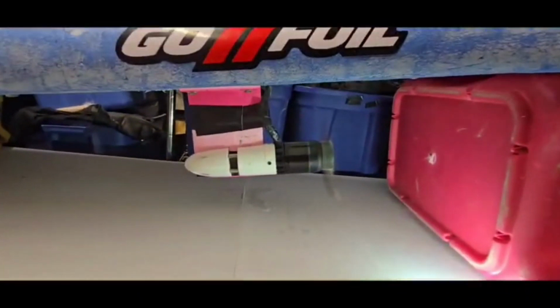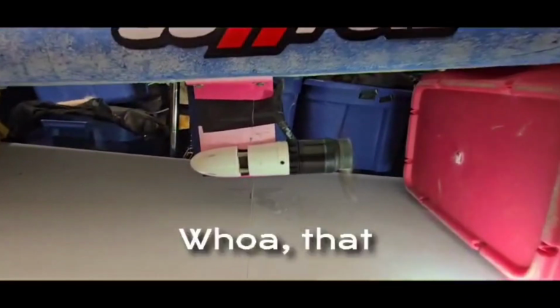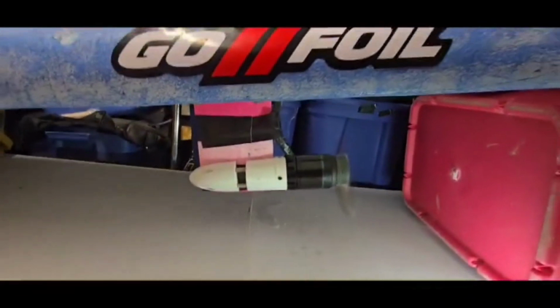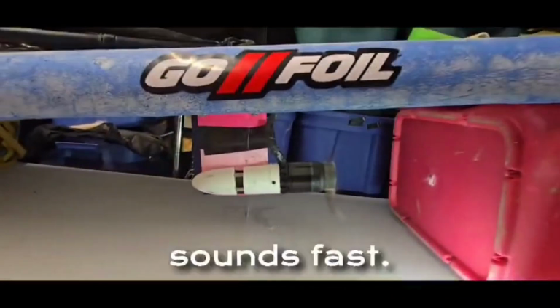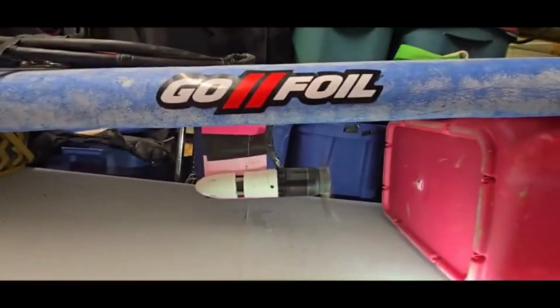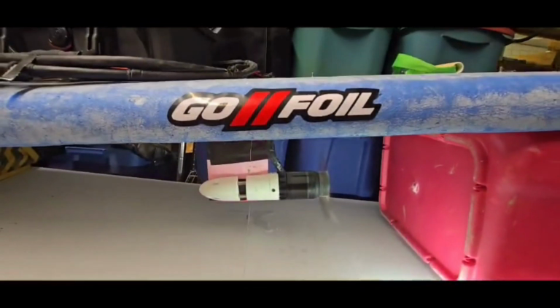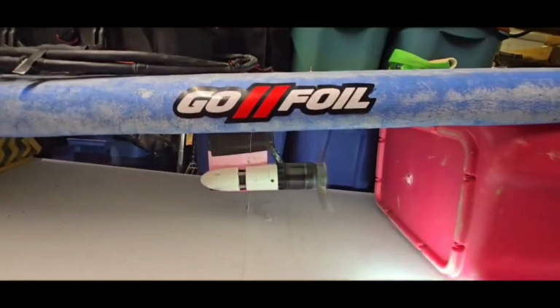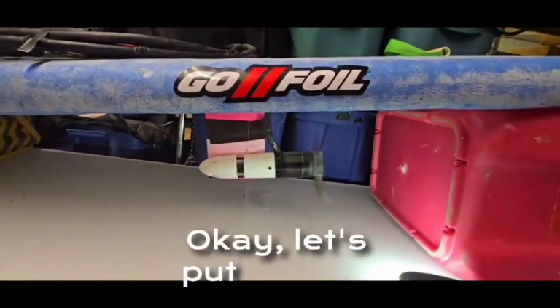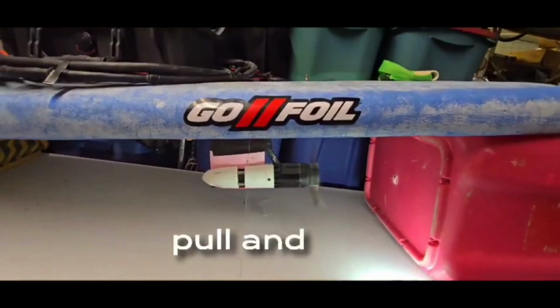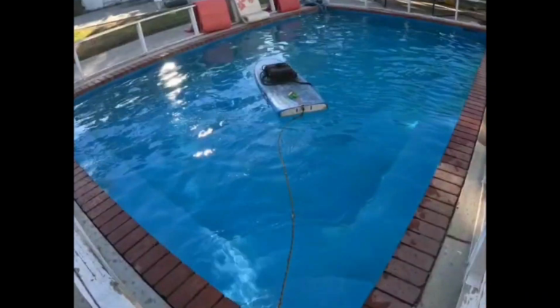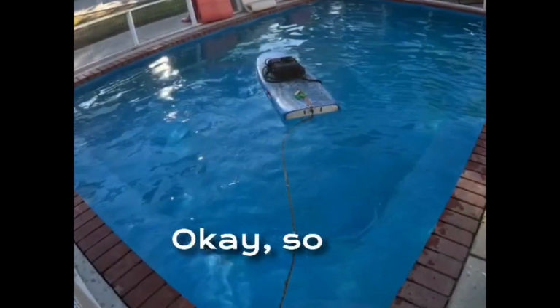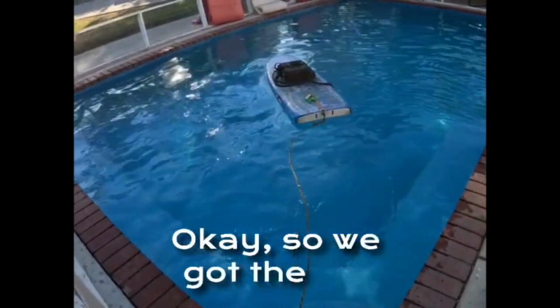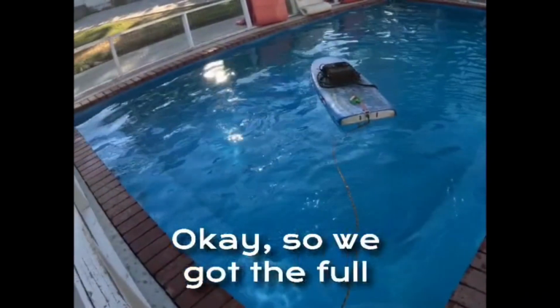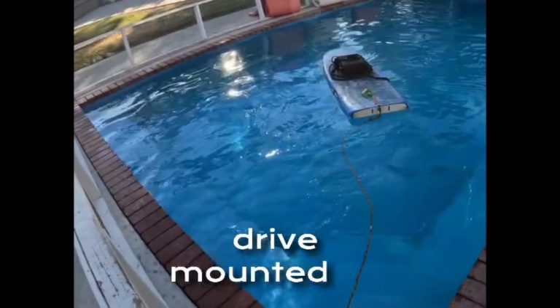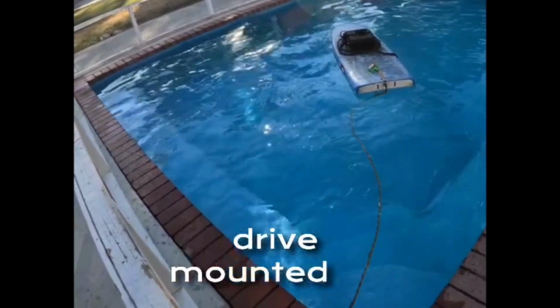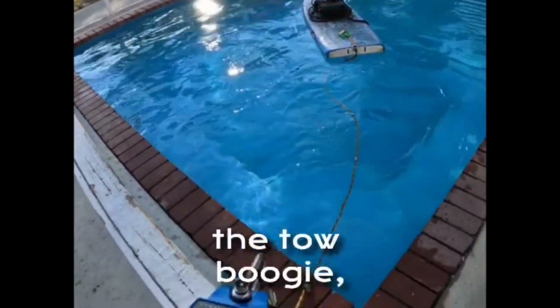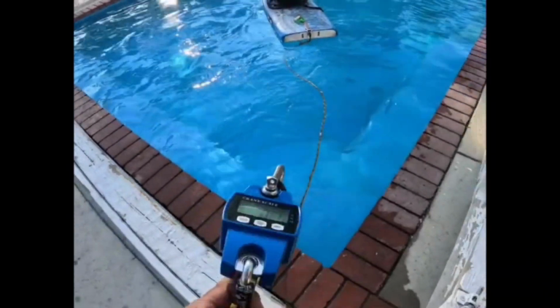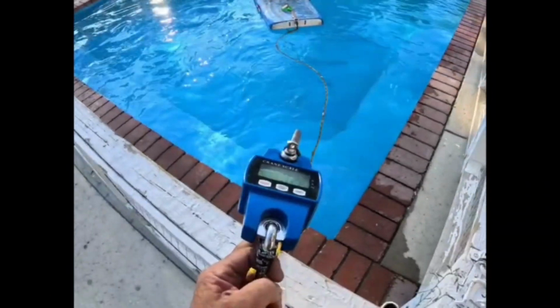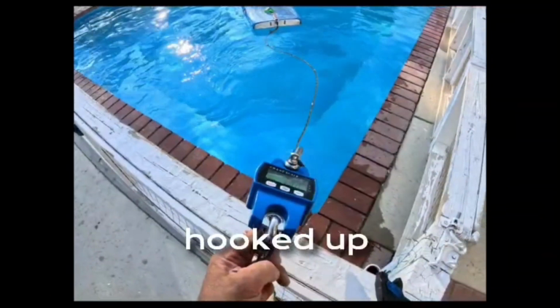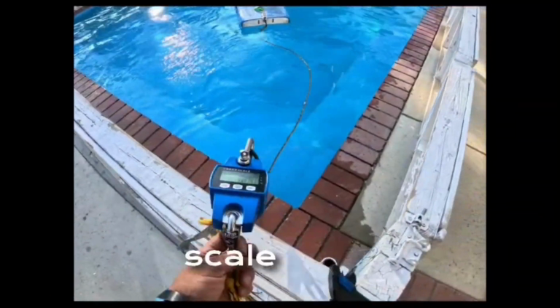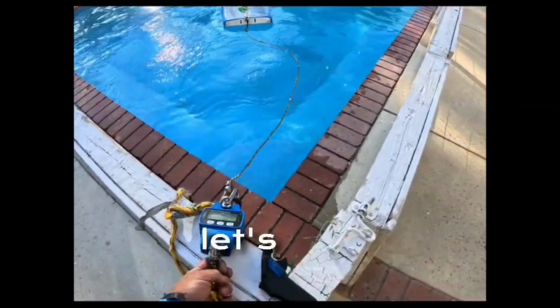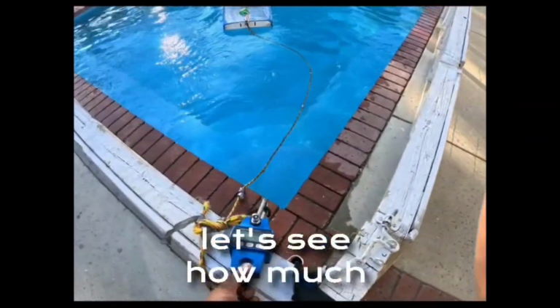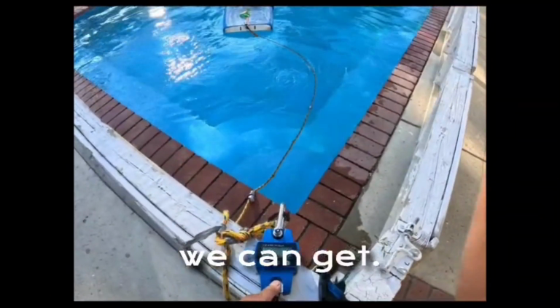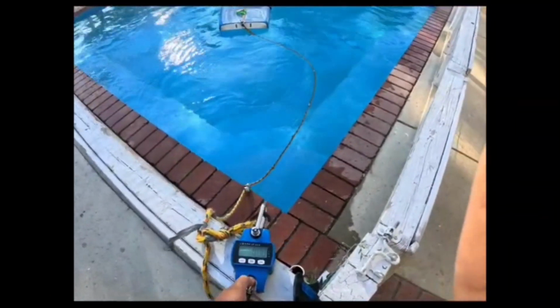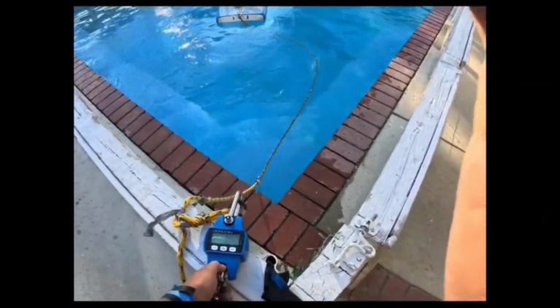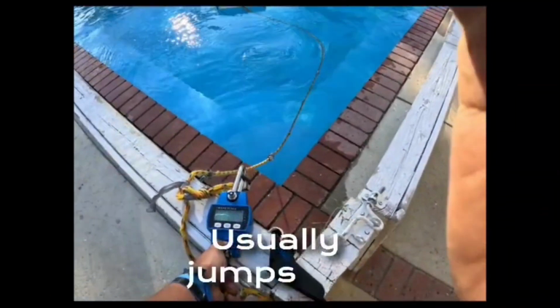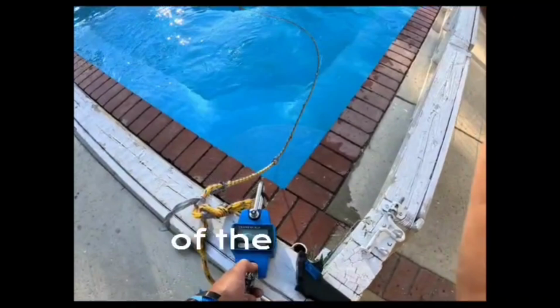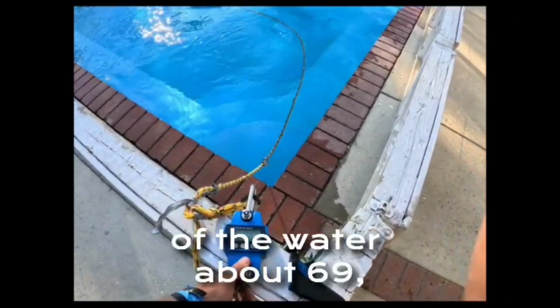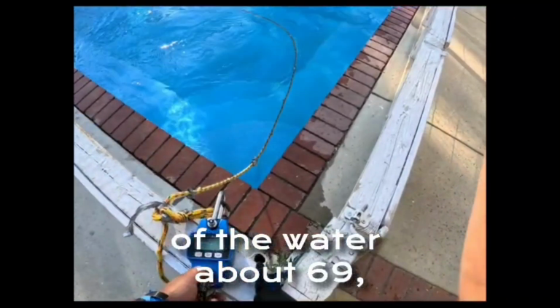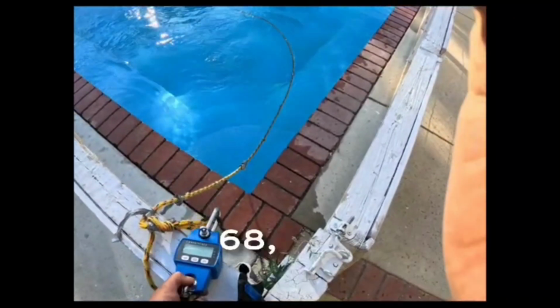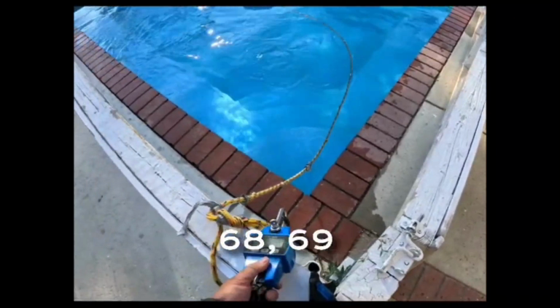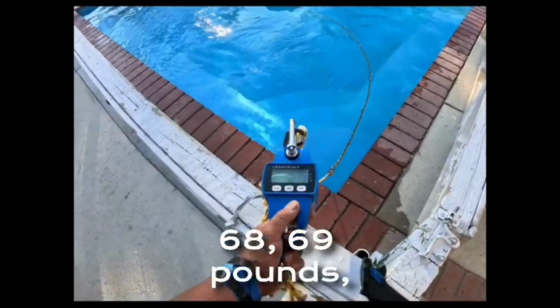Whoa, that thing sounds fast! Okay, let's put it in the pool and test it out. We've got the full drive mode mounted on the tow boogie, hooked up to the crane scale. Let's see how much we can get — it usually jumps out of the water around 68 to 69 pounds, but we'll see.